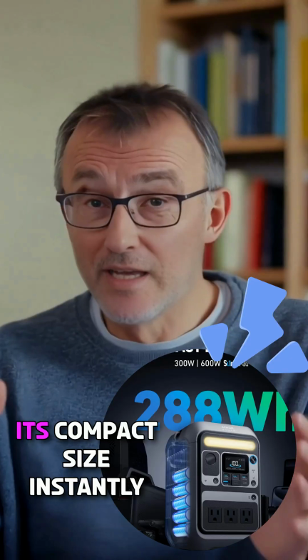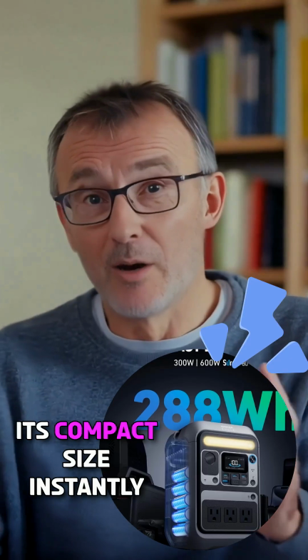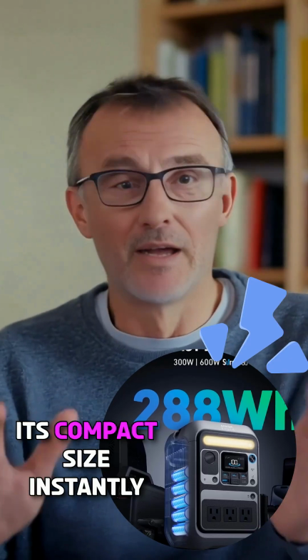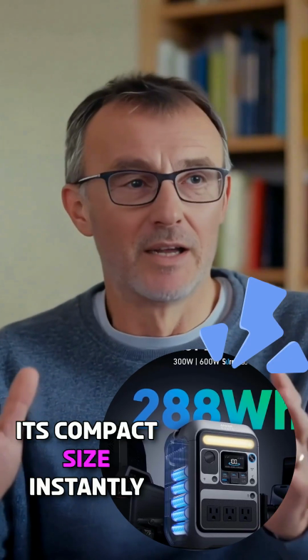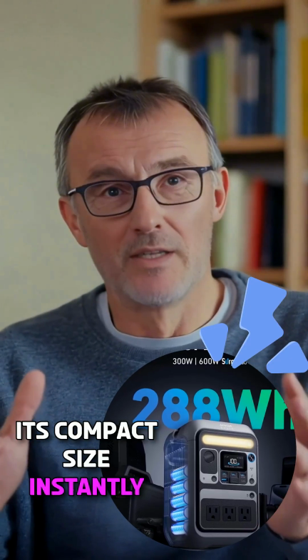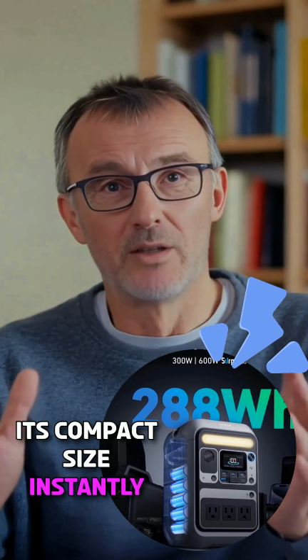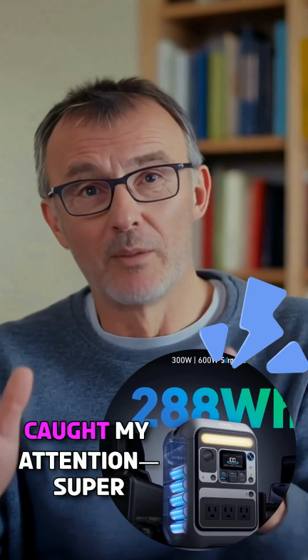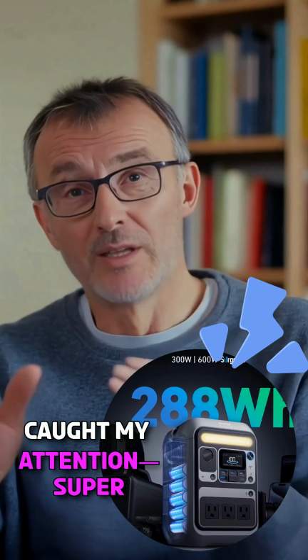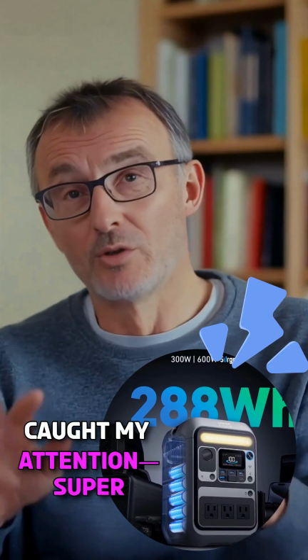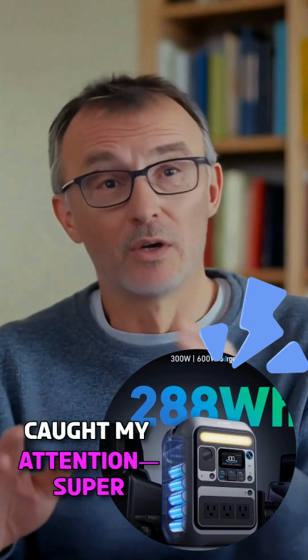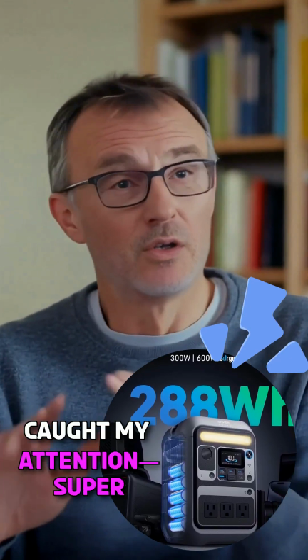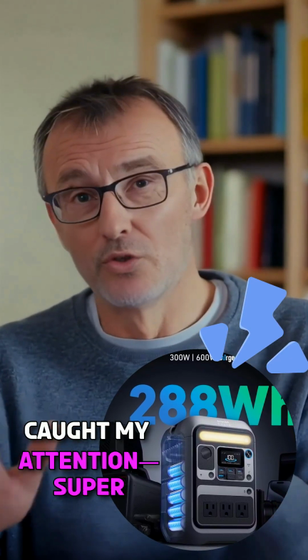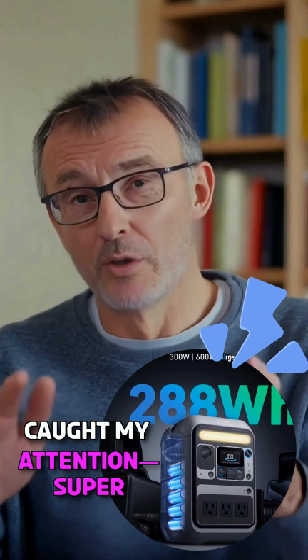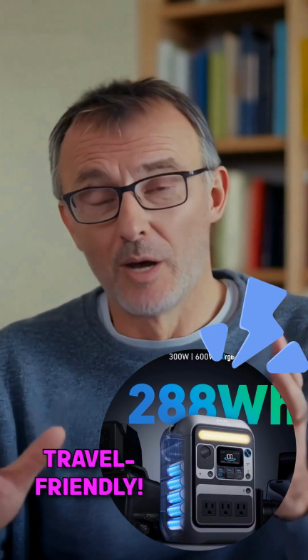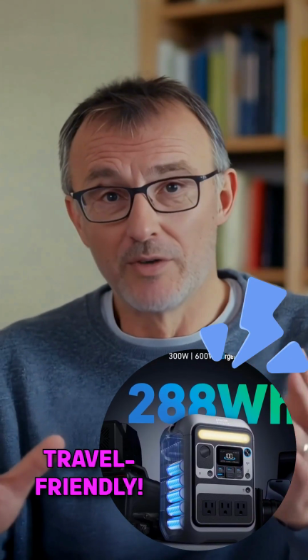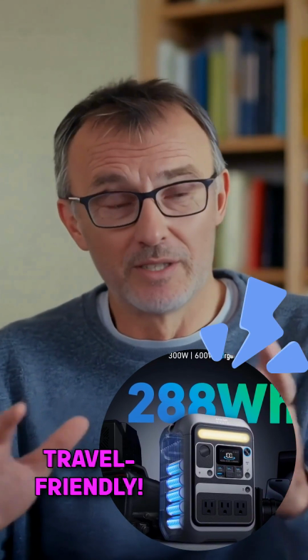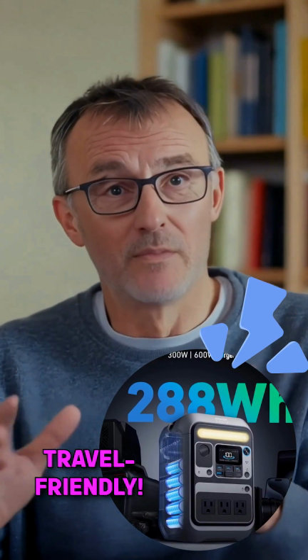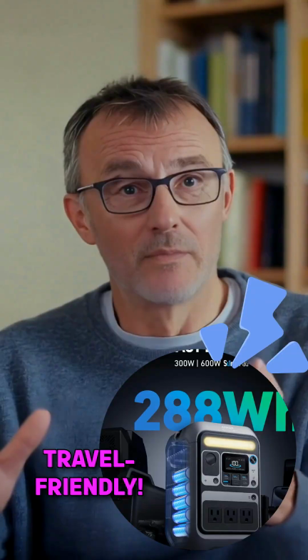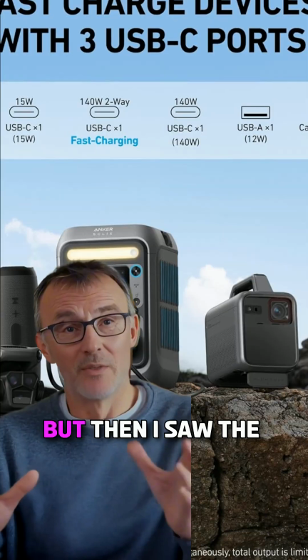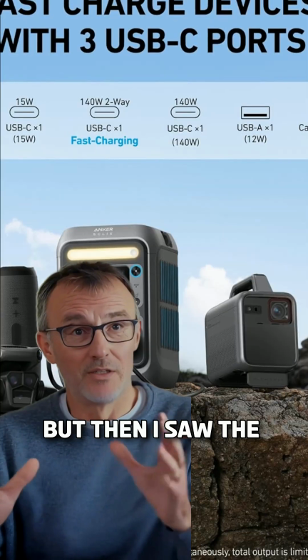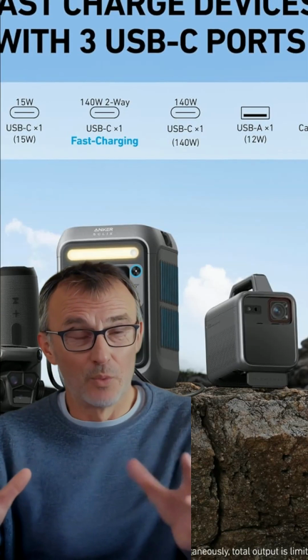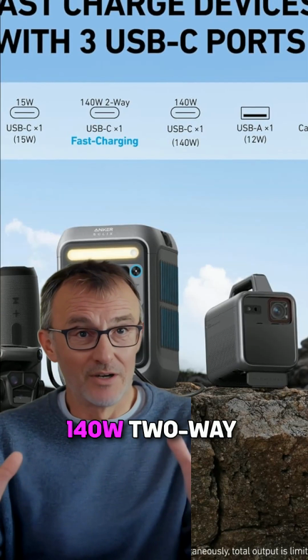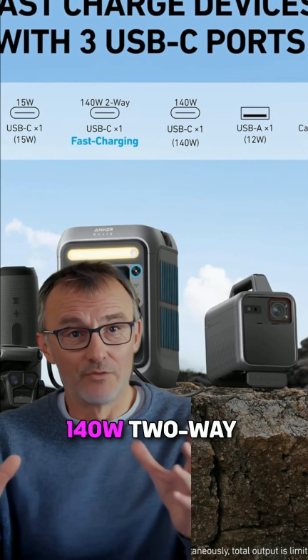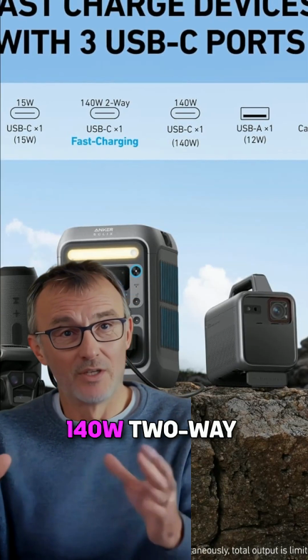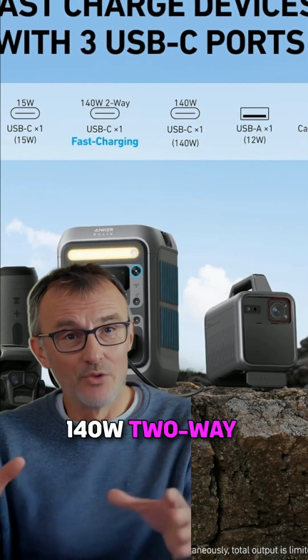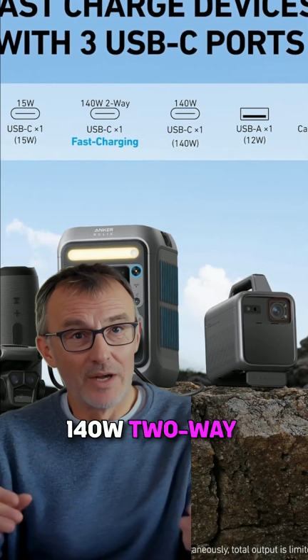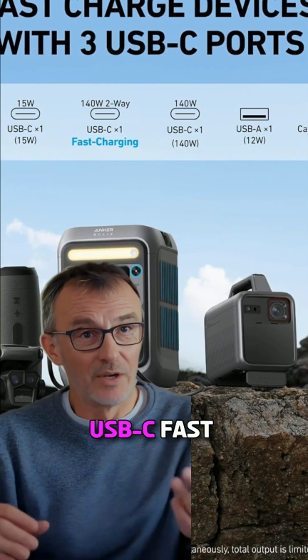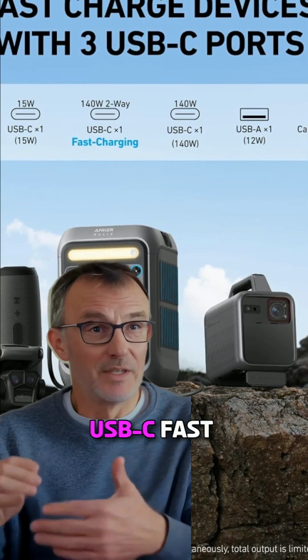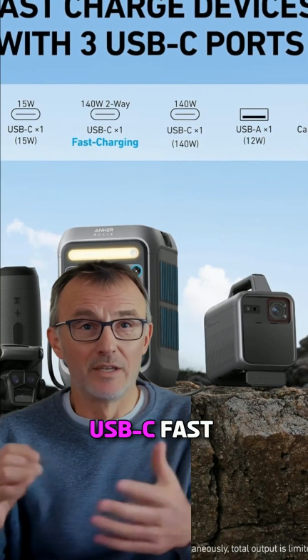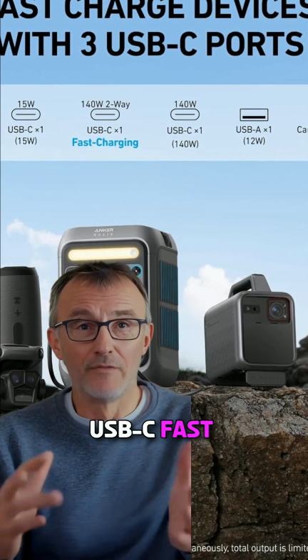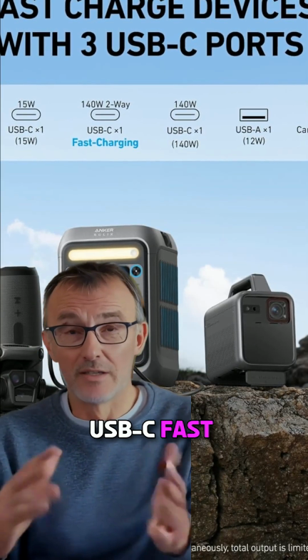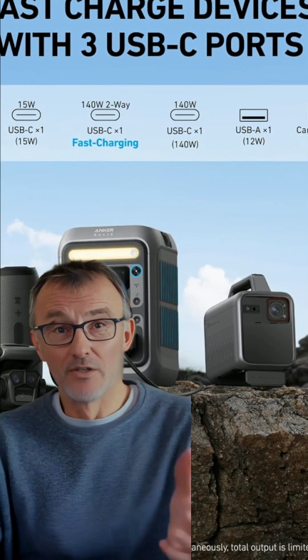Its compact size instantly caught my attention — super travel friendly. But then I saw the 140W two-way USB-C fast charging.